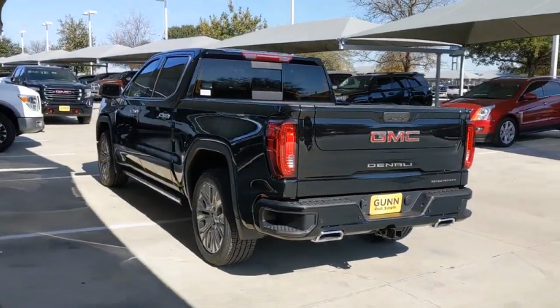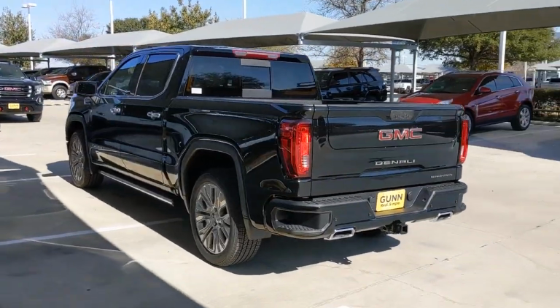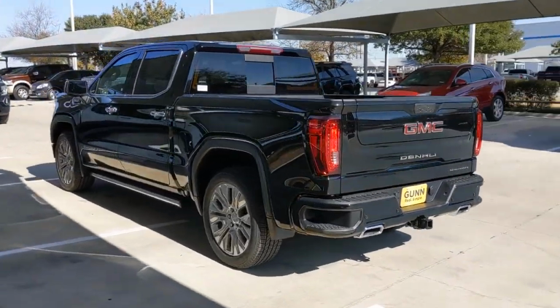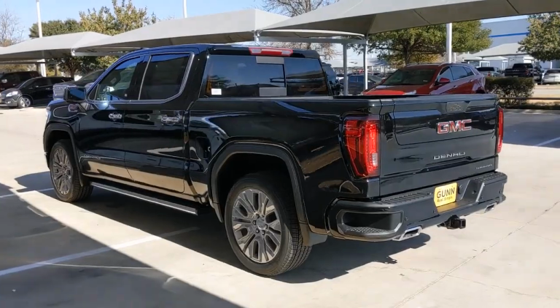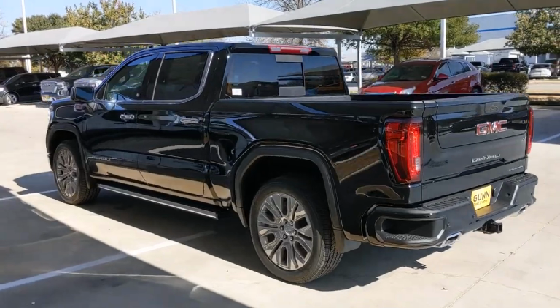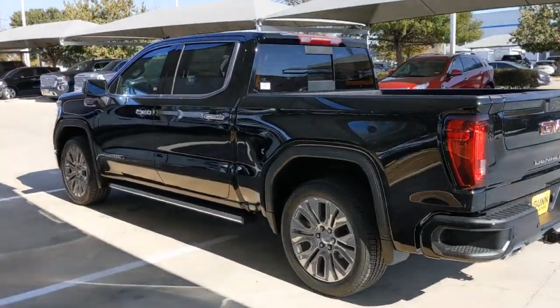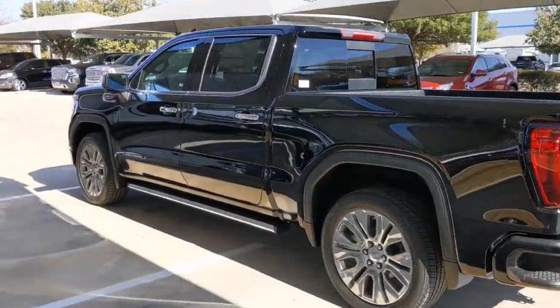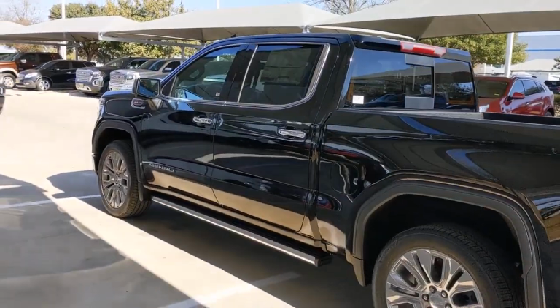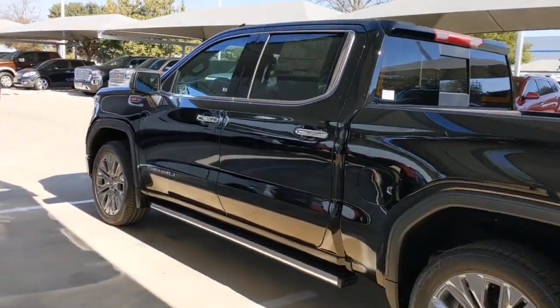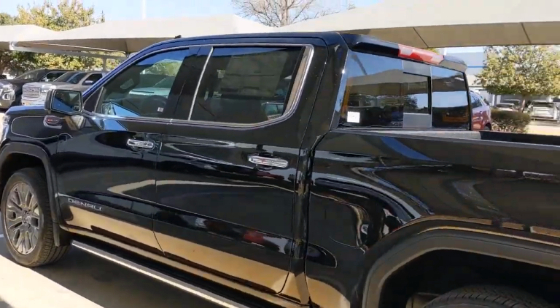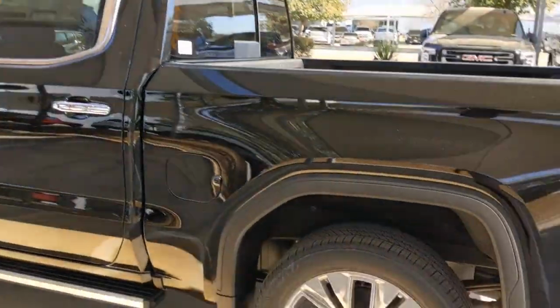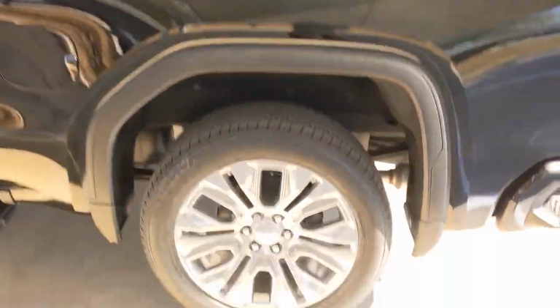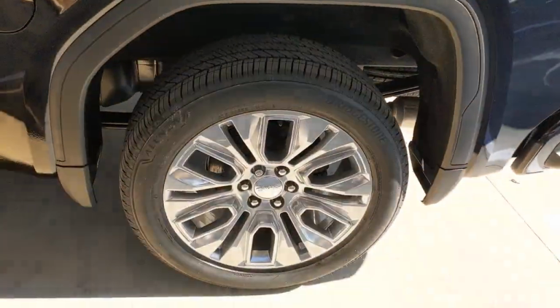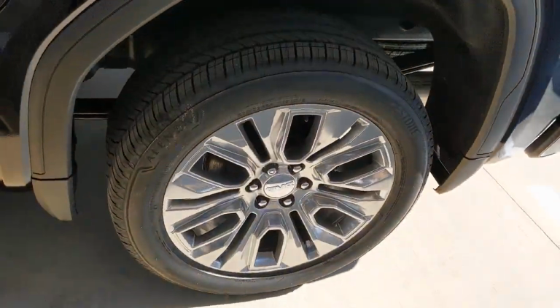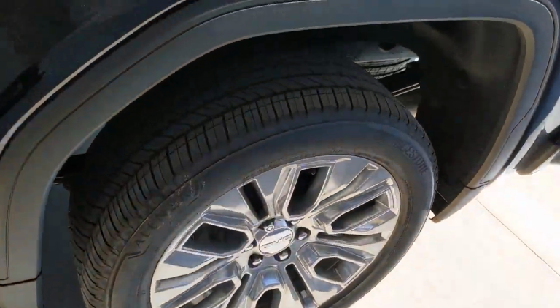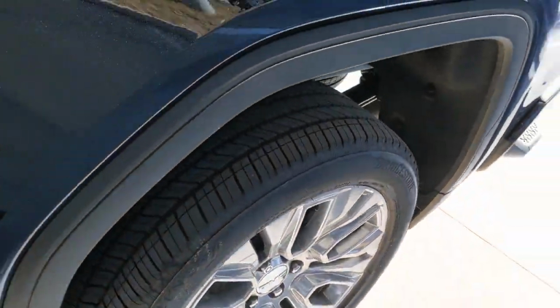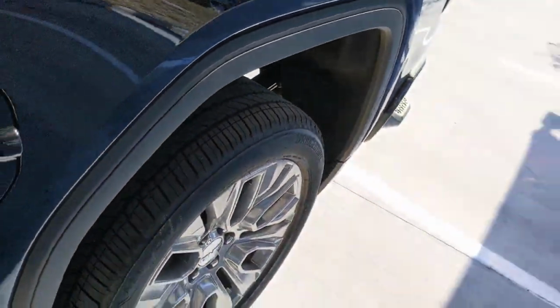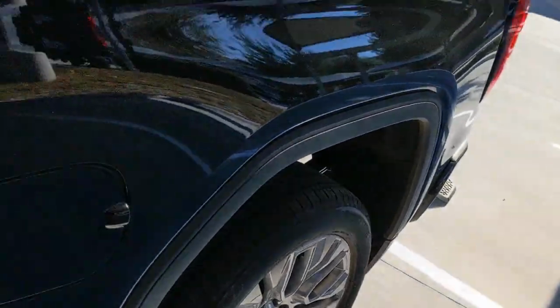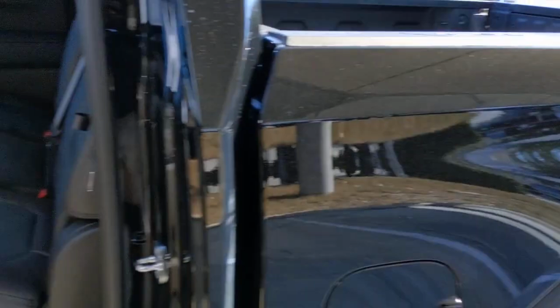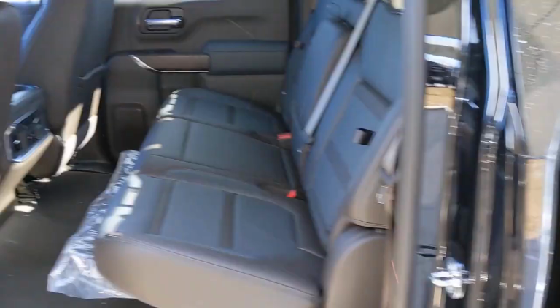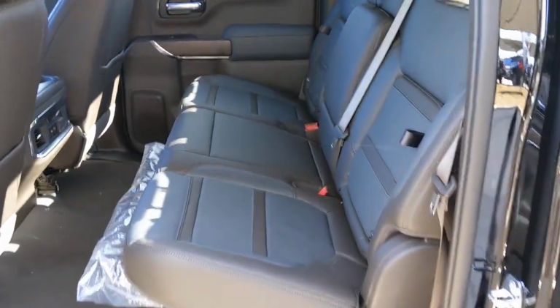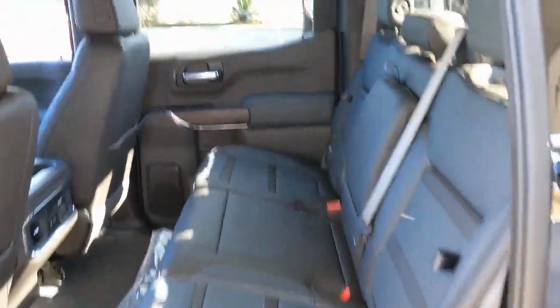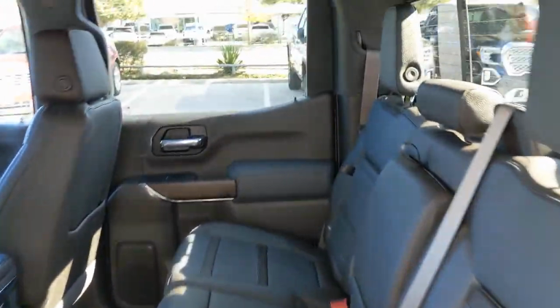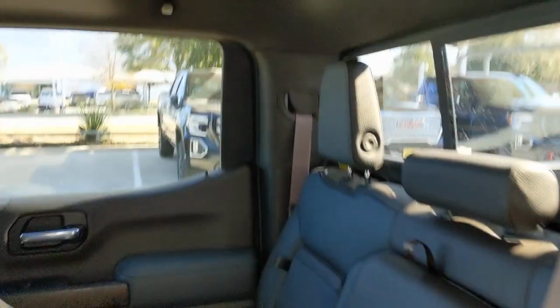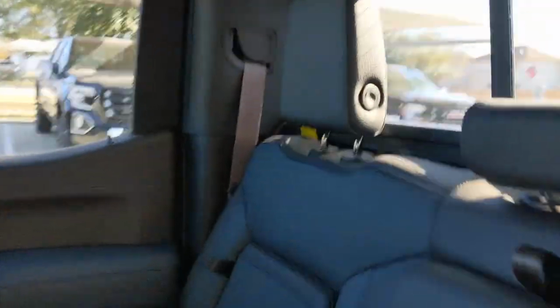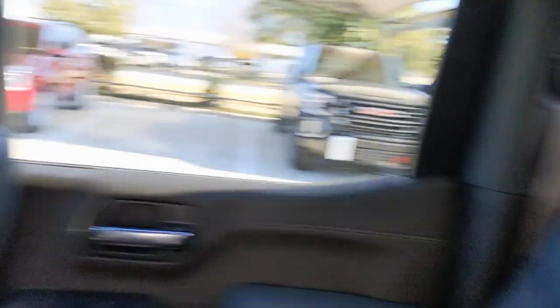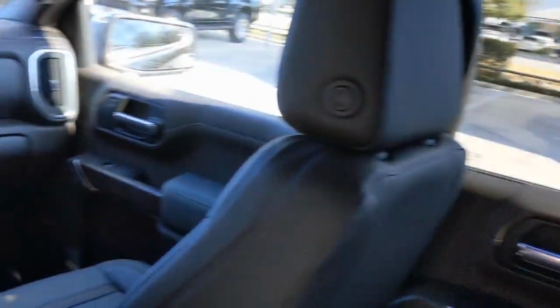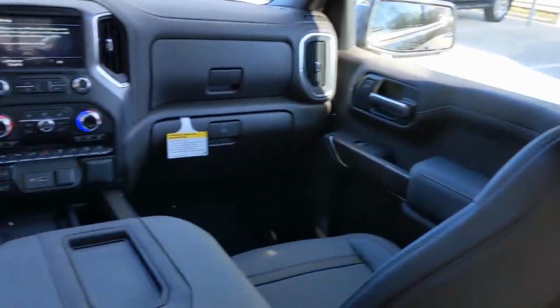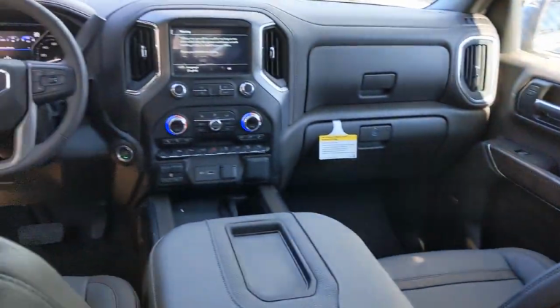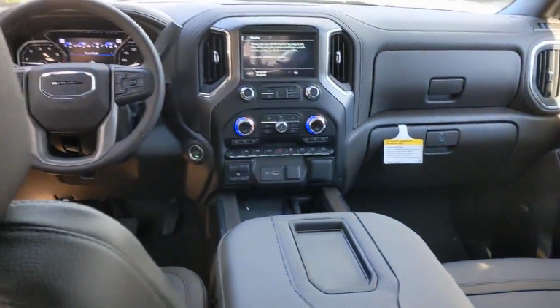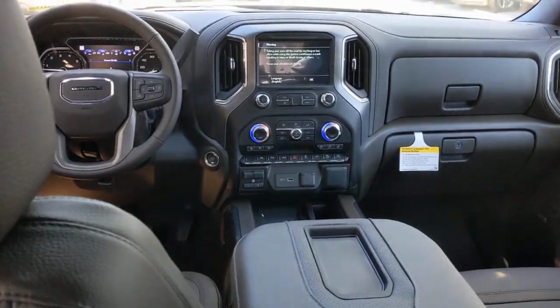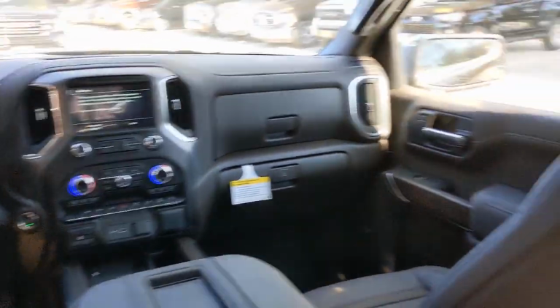Sun moonroof, keyless entry, navigation system, fog lamps, remote engine start, keyless start, cooled front seat, power passenger seat, satellite radio, bed liner.